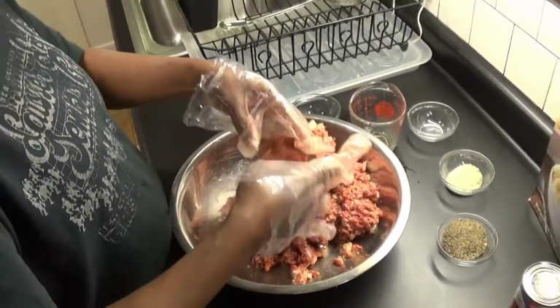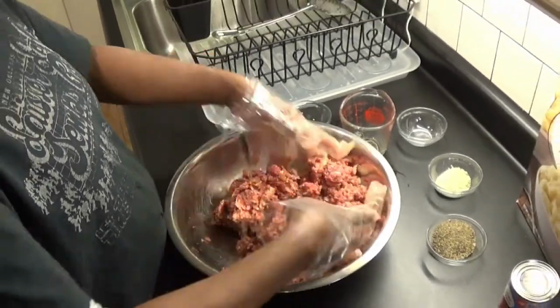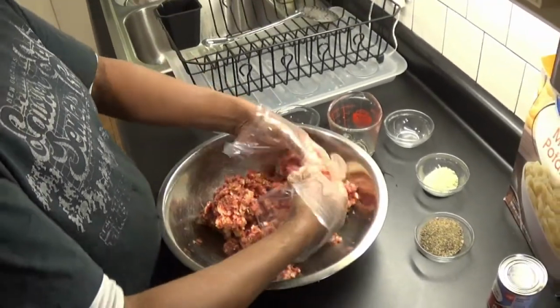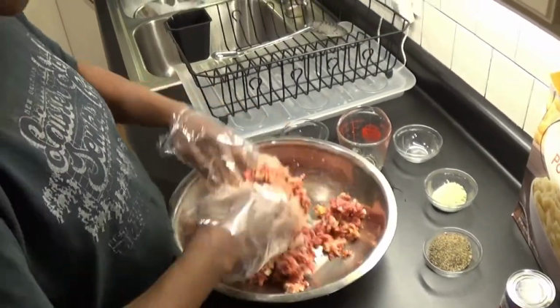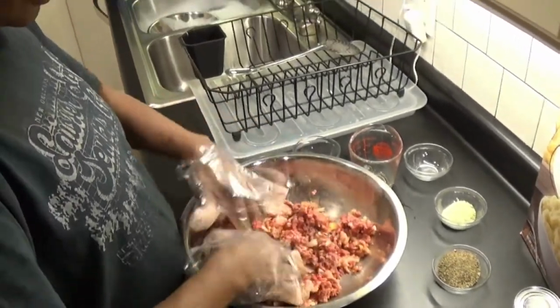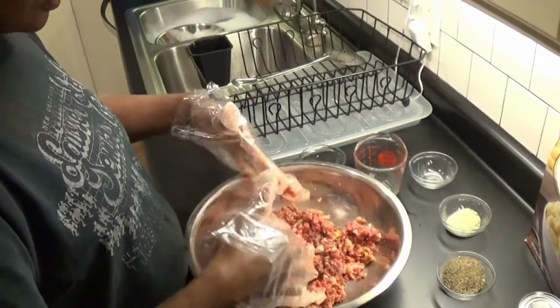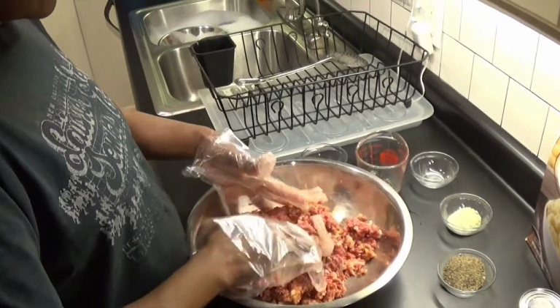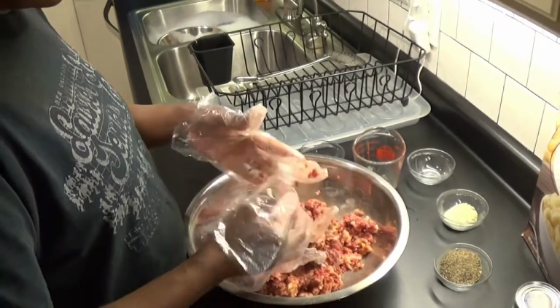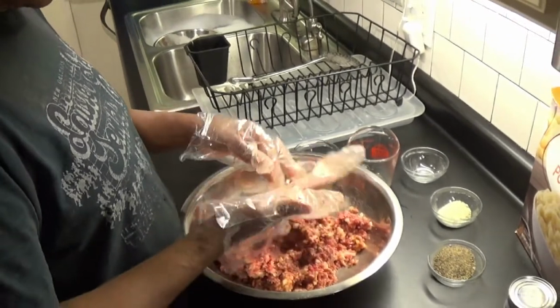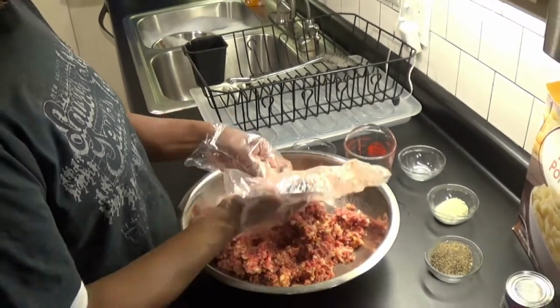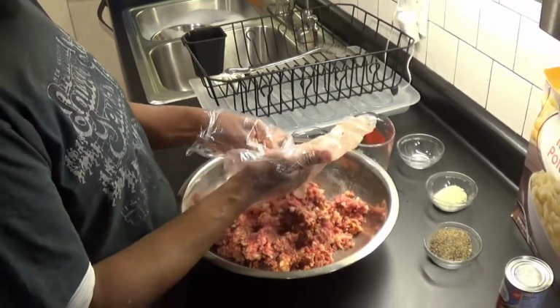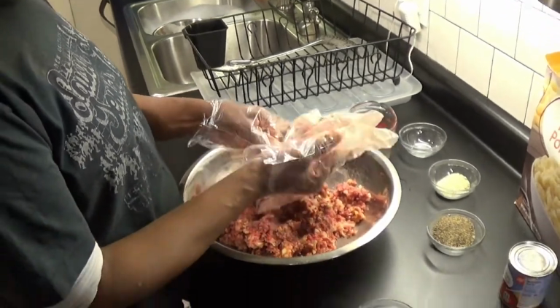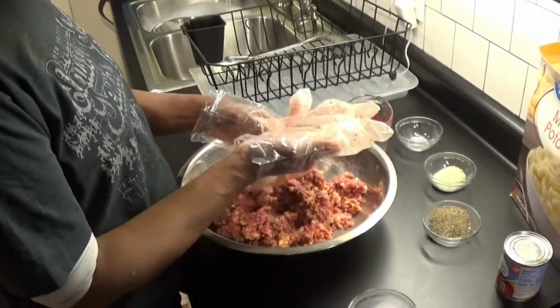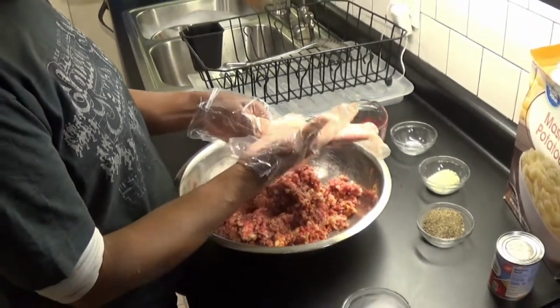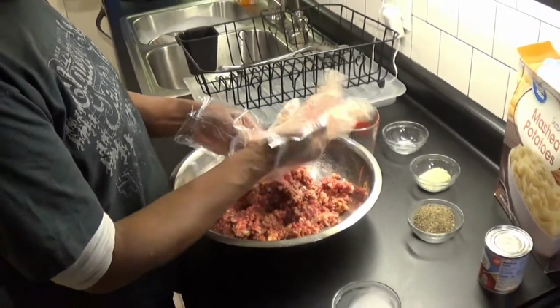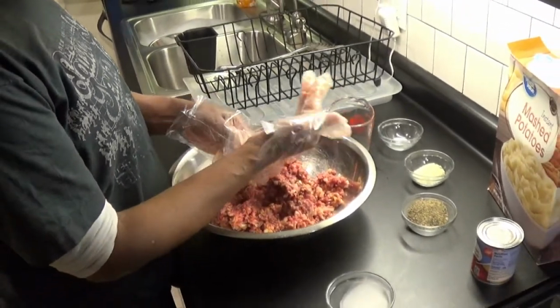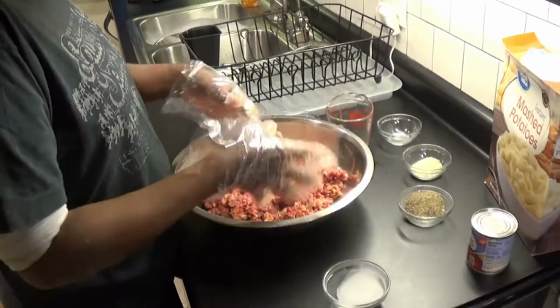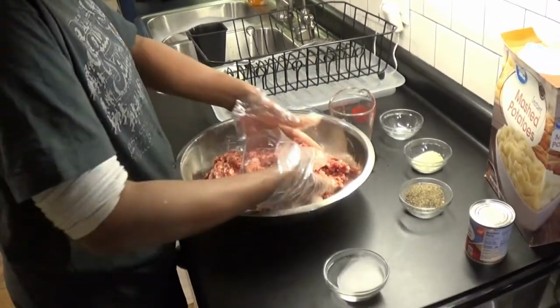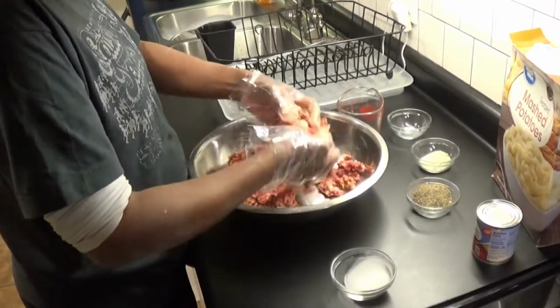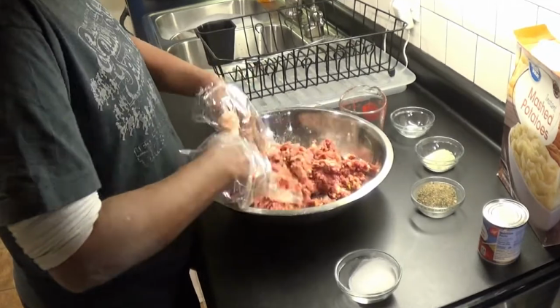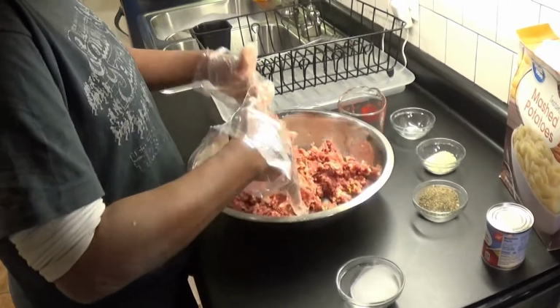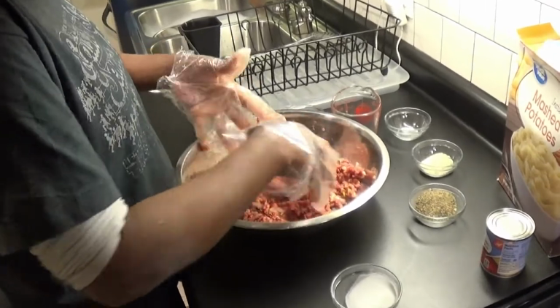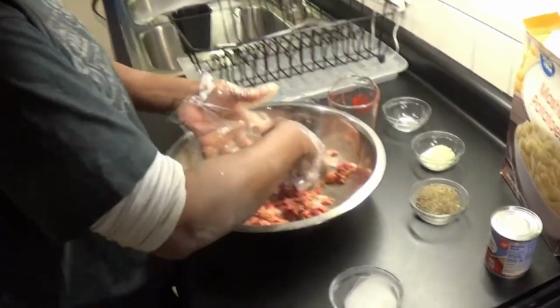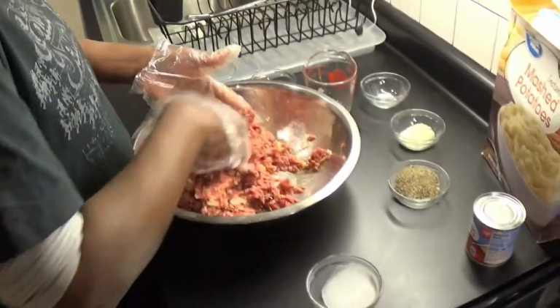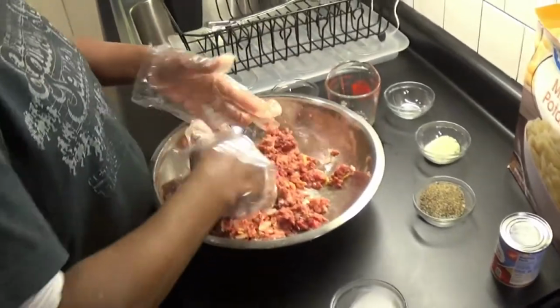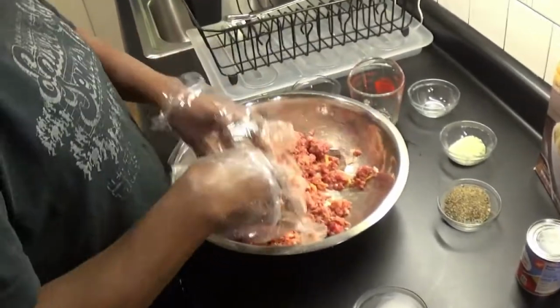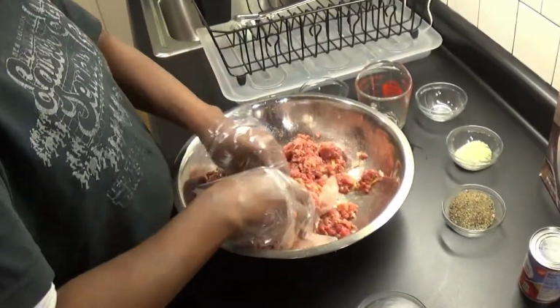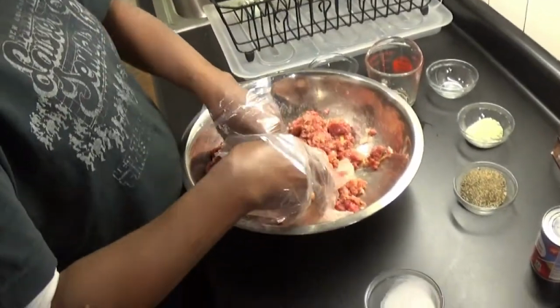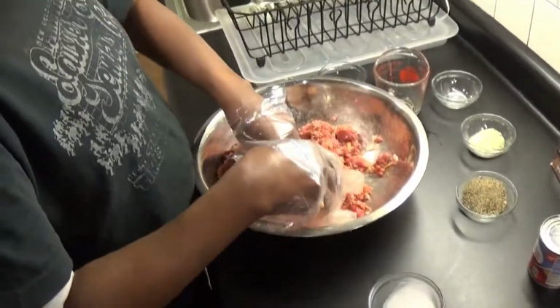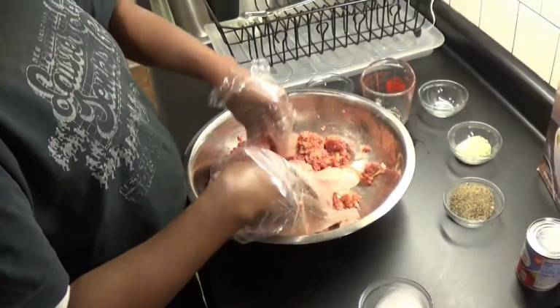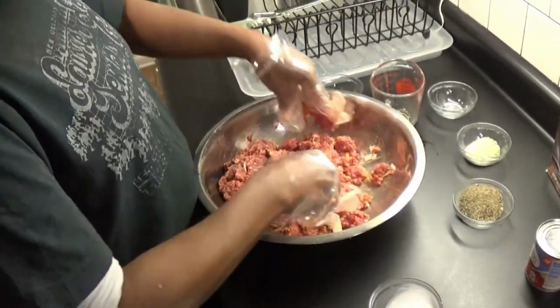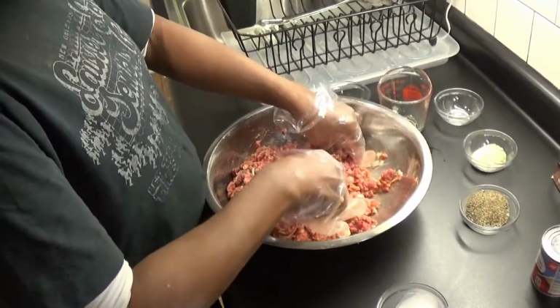Two whole? That's a lot more than two pounds. These are the worst gloves ever. For meat and stuff like that, I told you I don't like them.